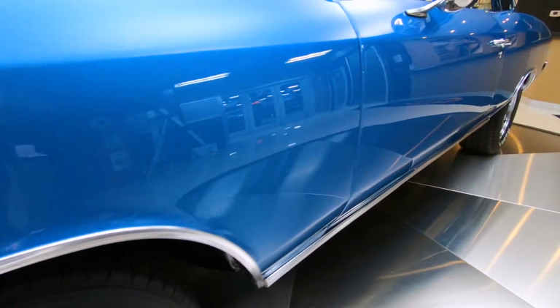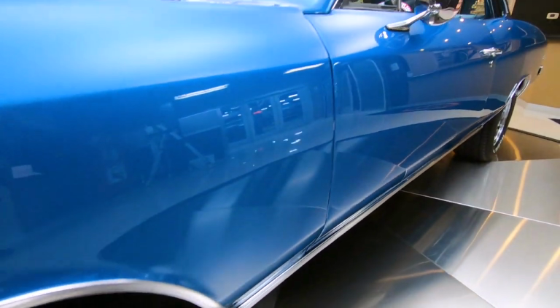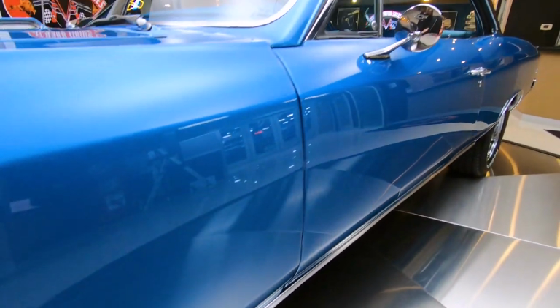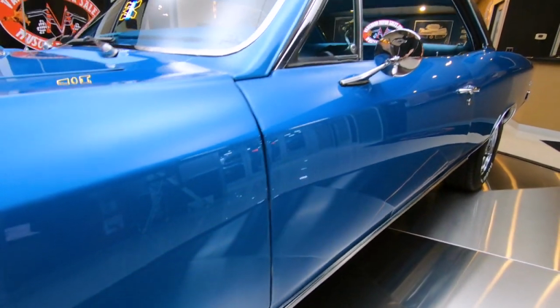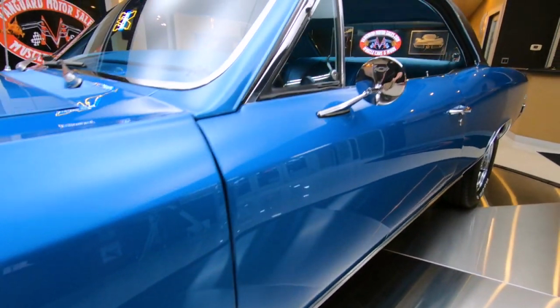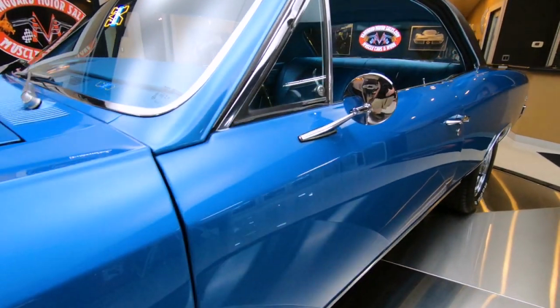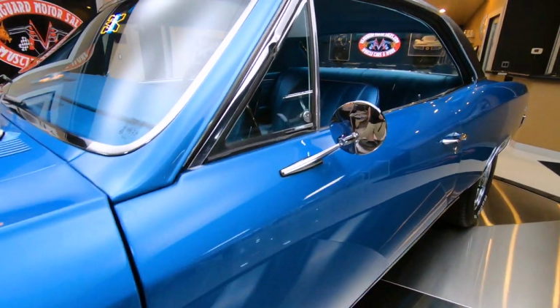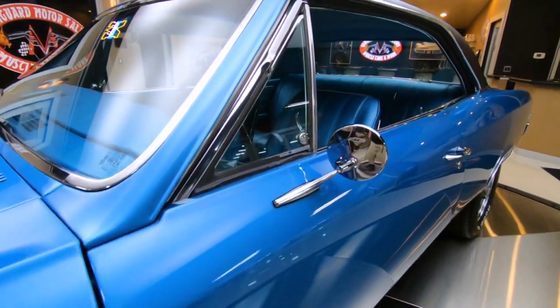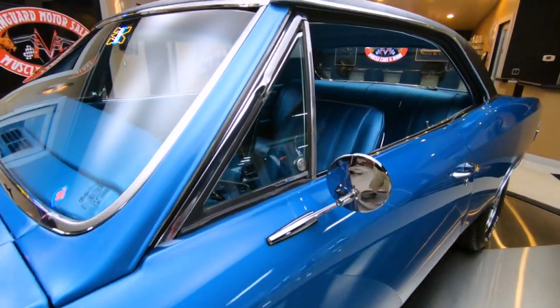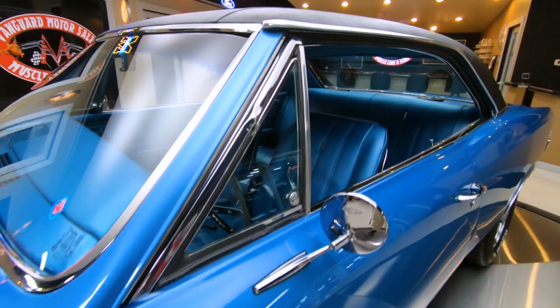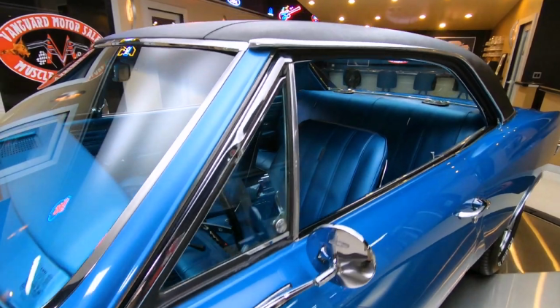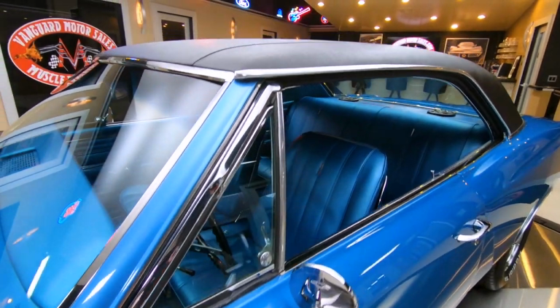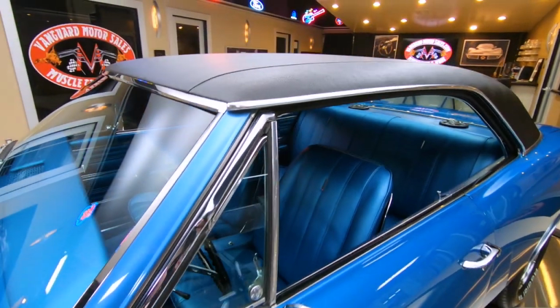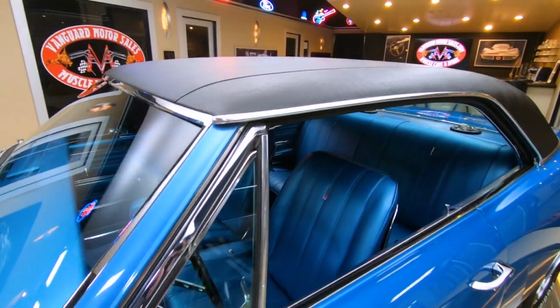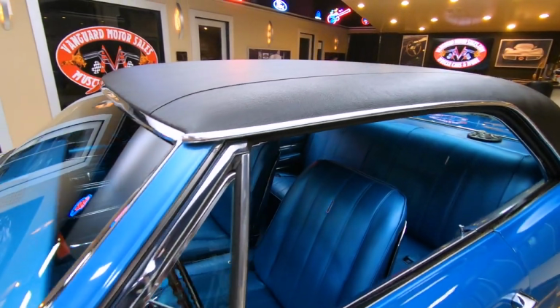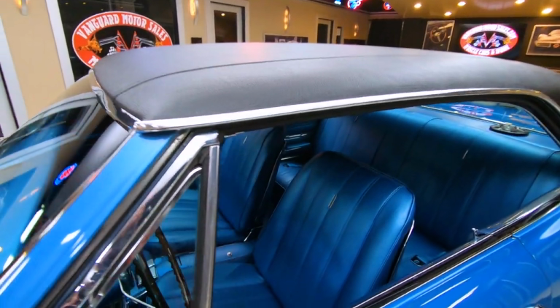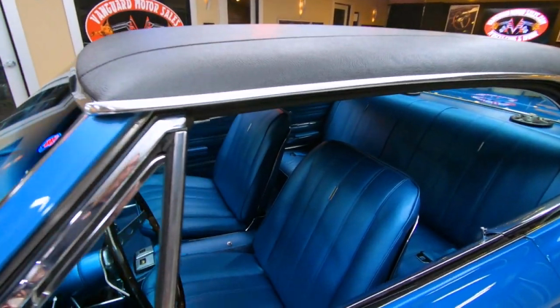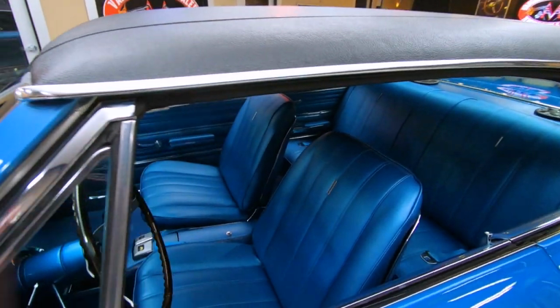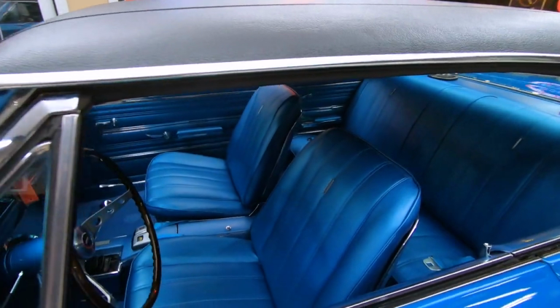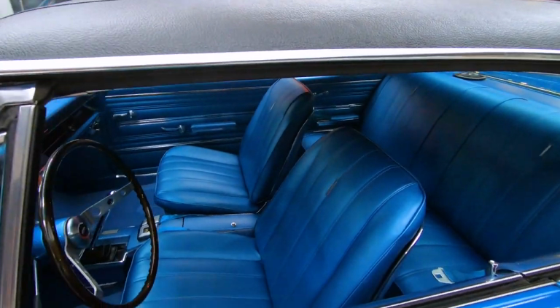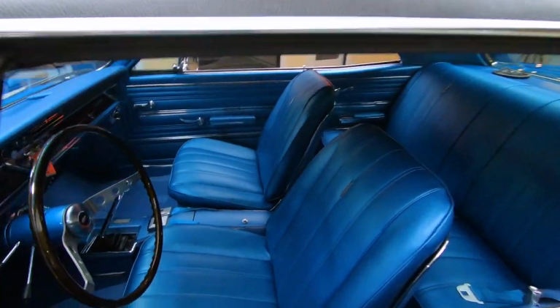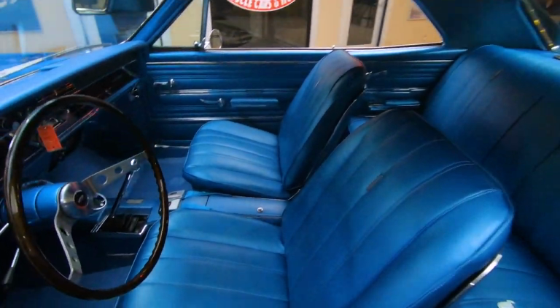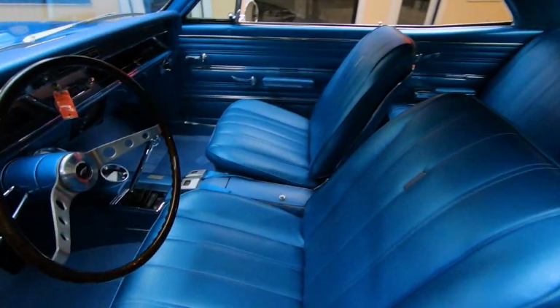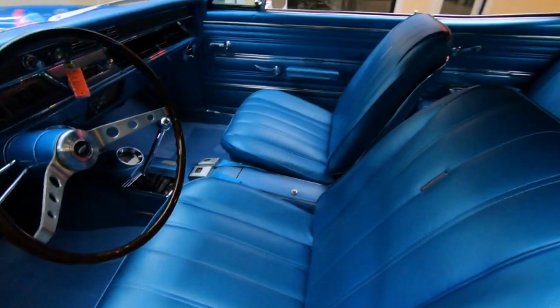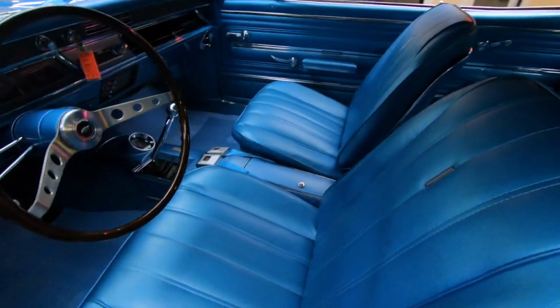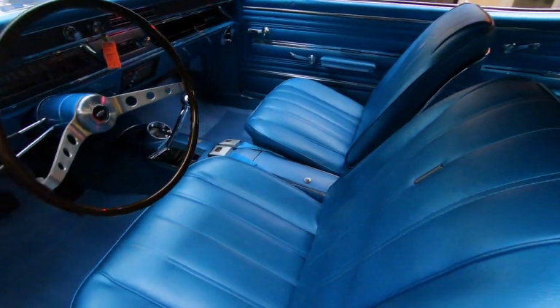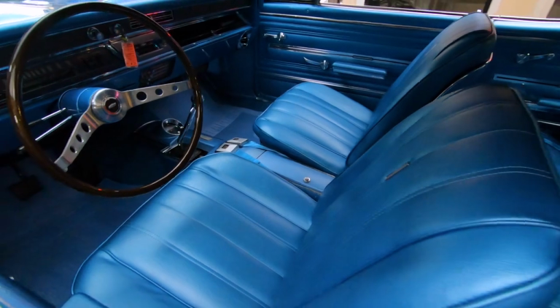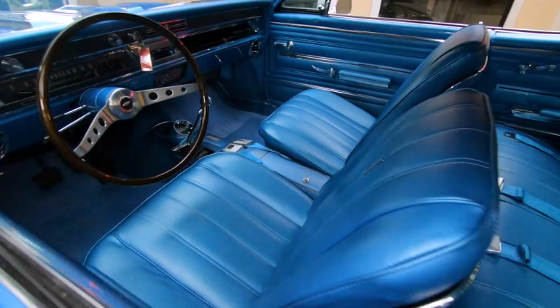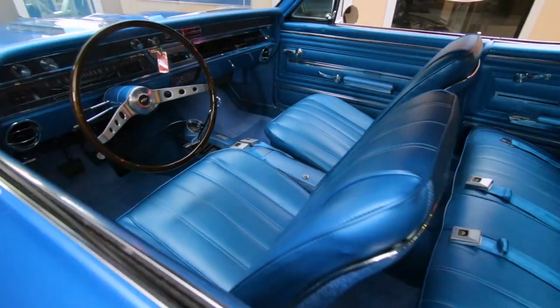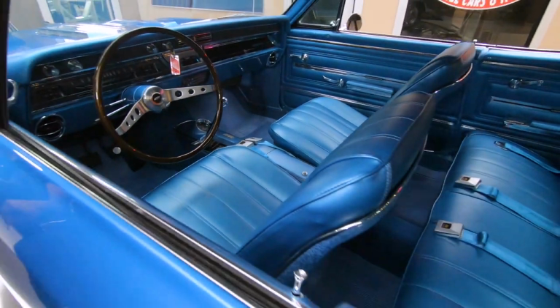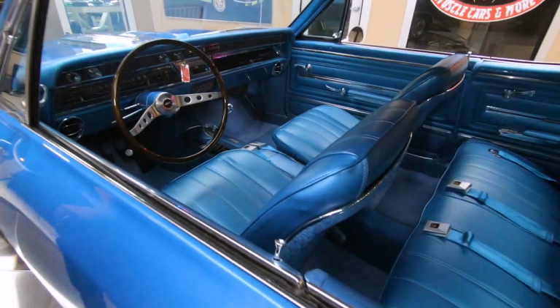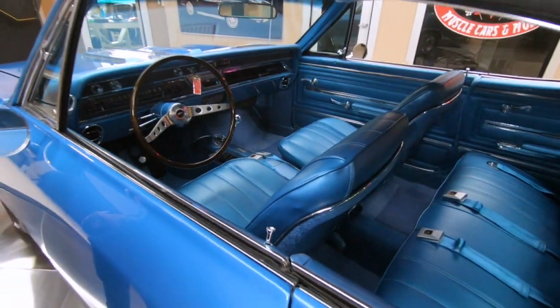Big block under the hood — it has been changed out to a 454. As you can see, this blue interior is also hot as can be. And it's a four-speed.